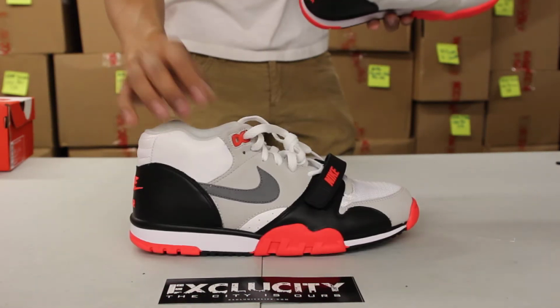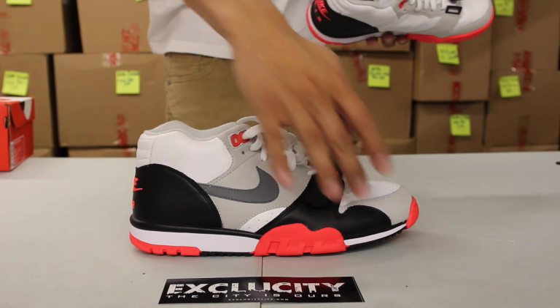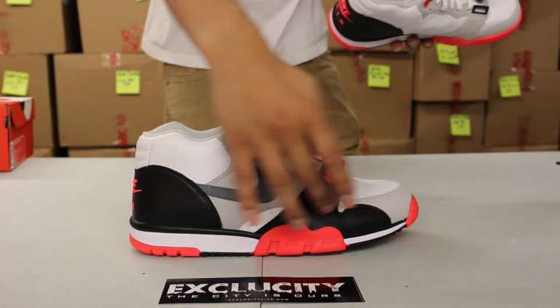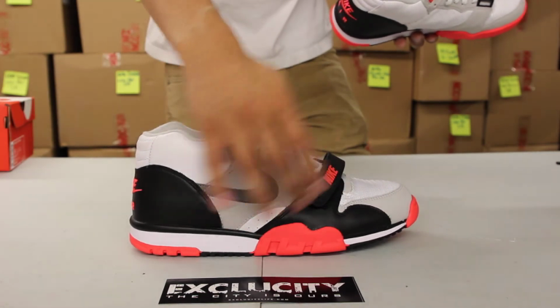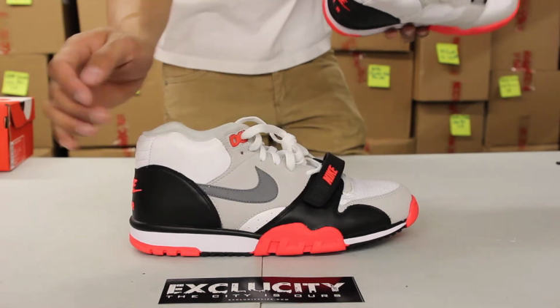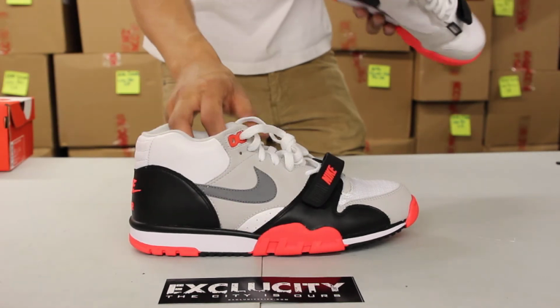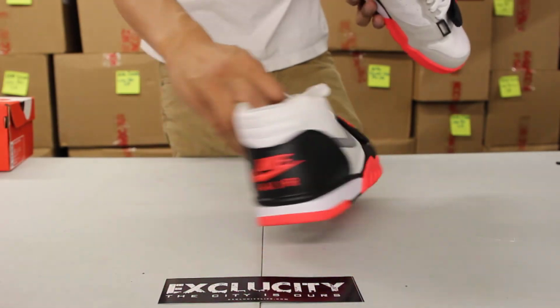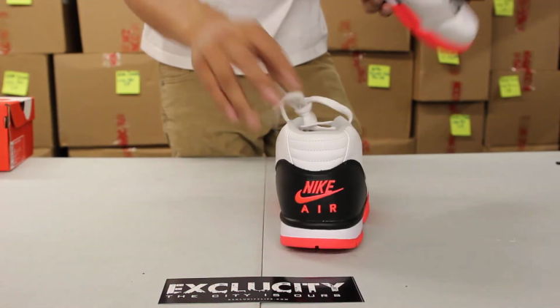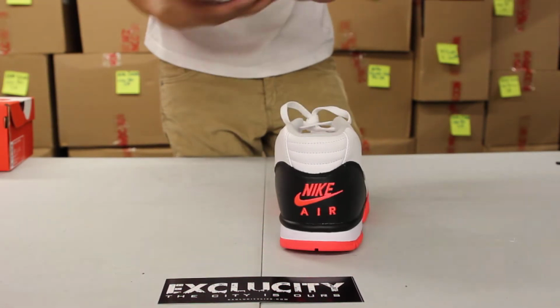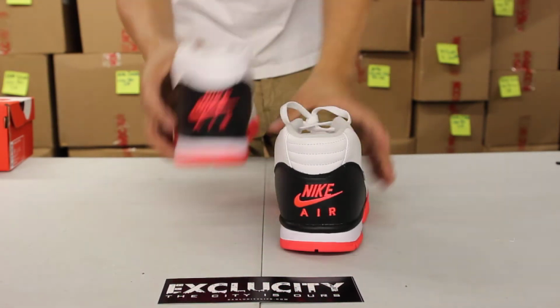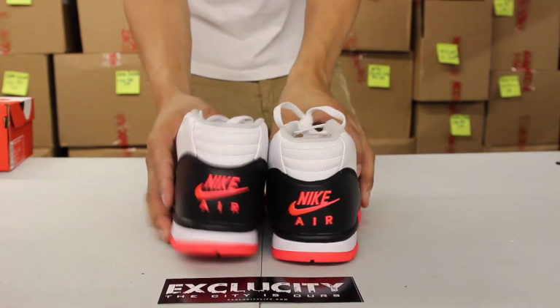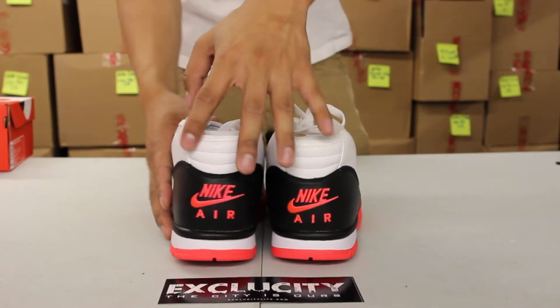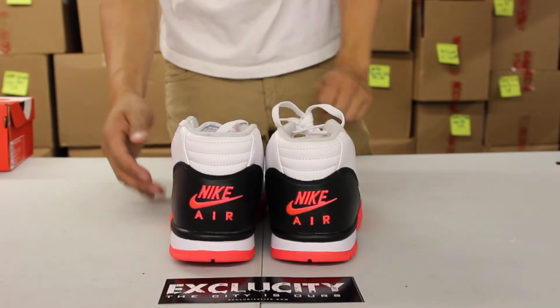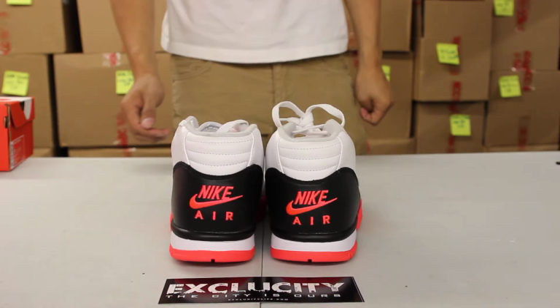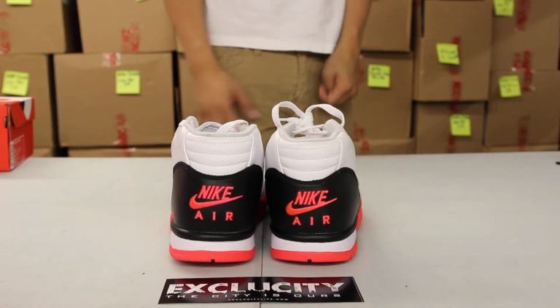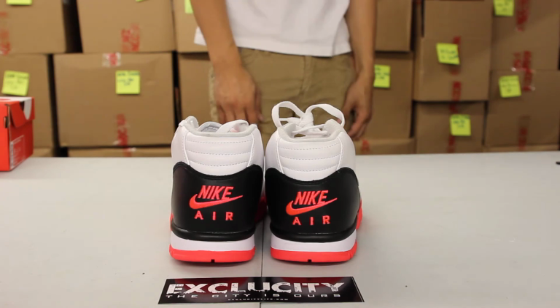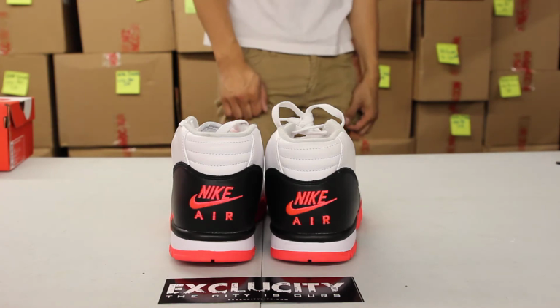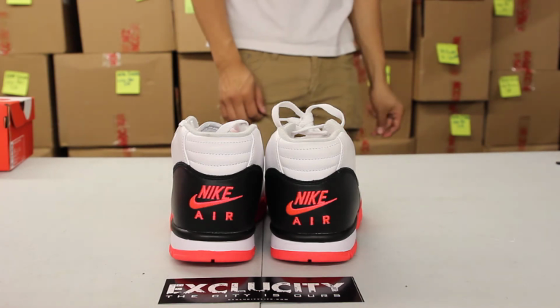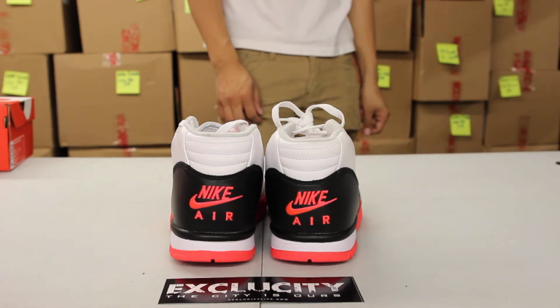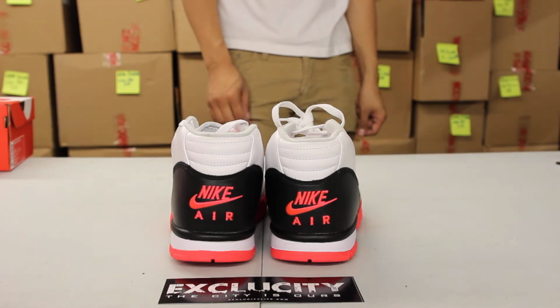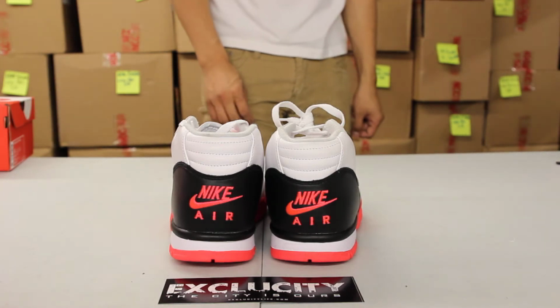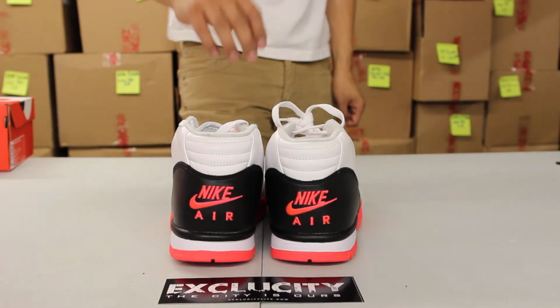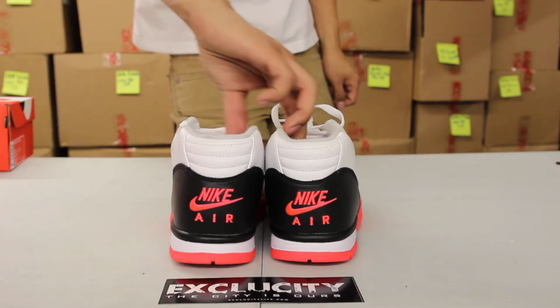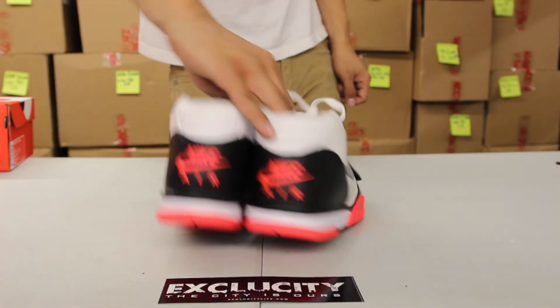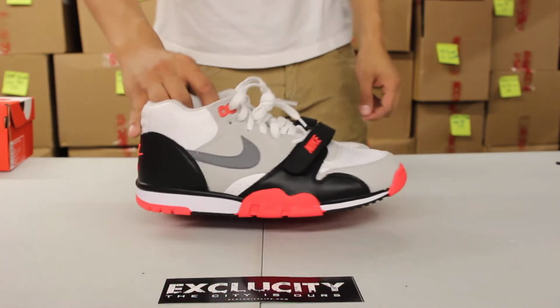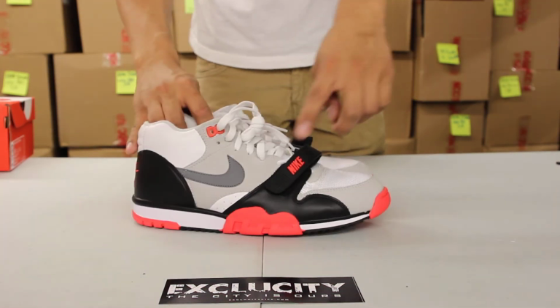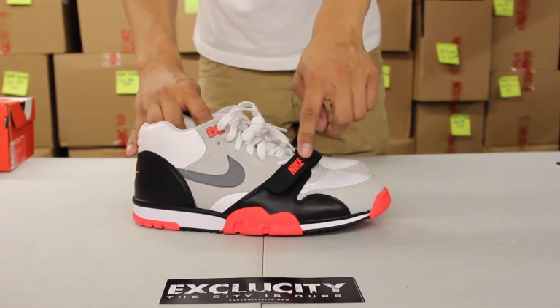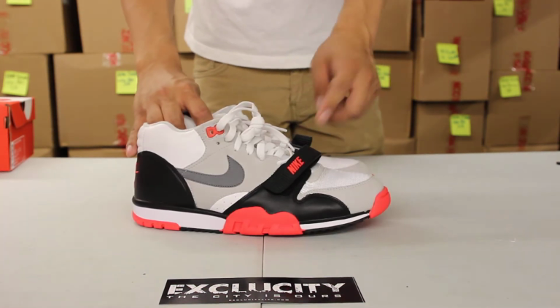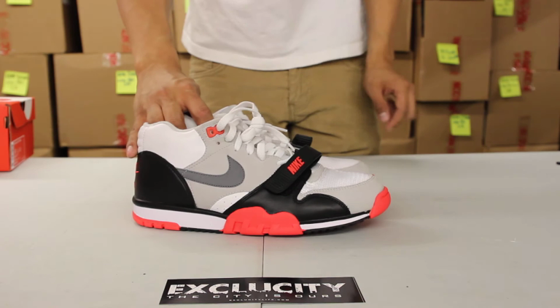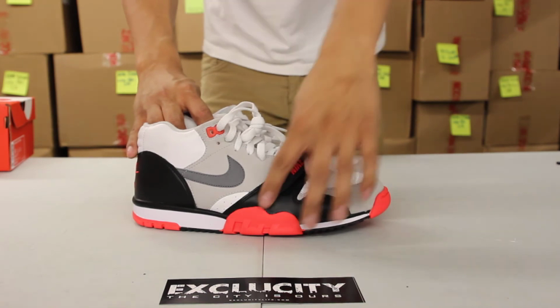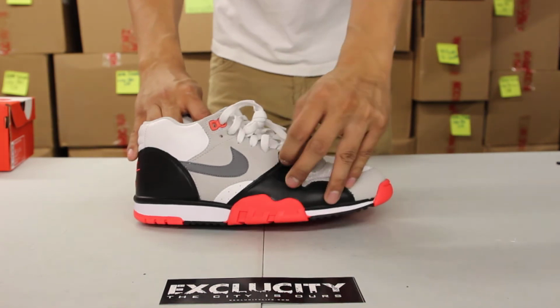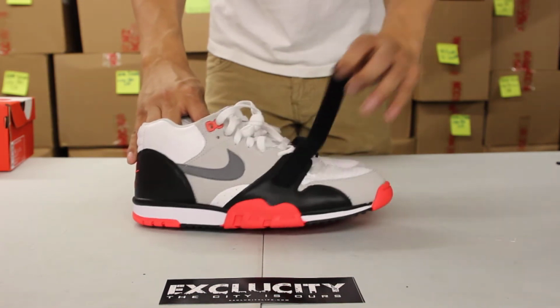You got the leather part here in black. You got that embroidery in the back of the Nike Air in the infrared colorway. You got that infrared highlight on the strap right there in the front.